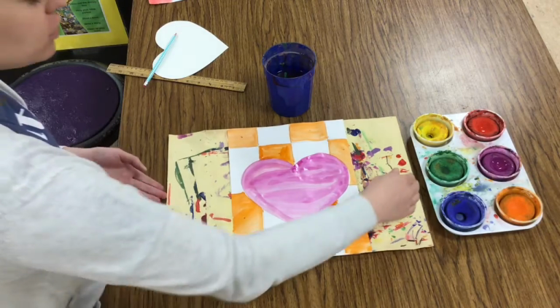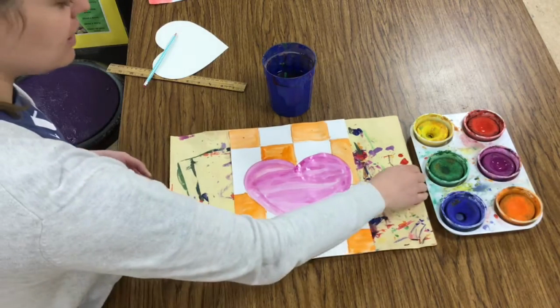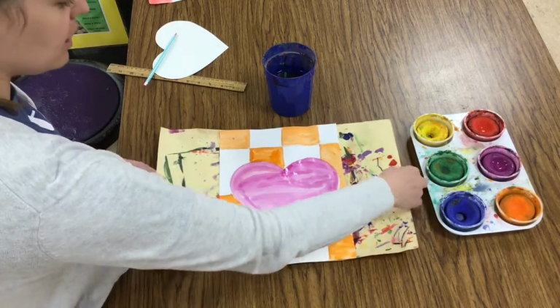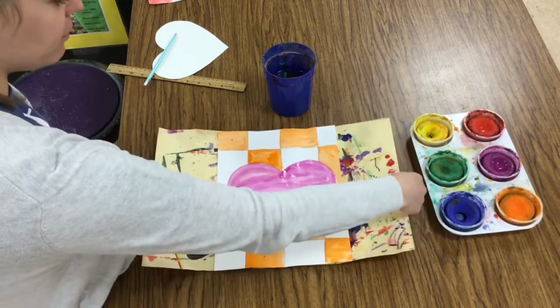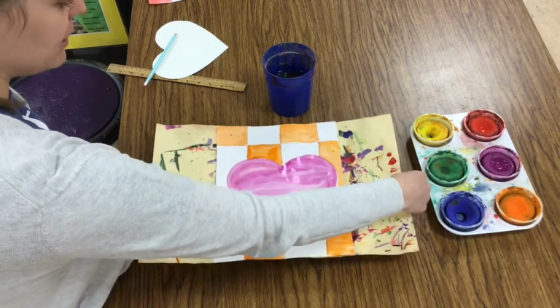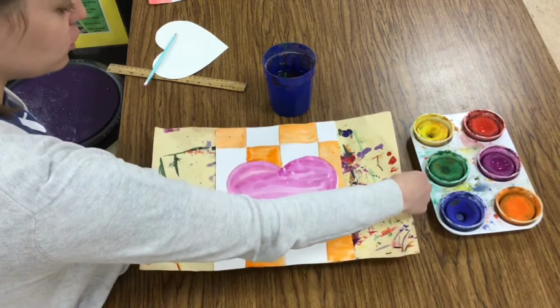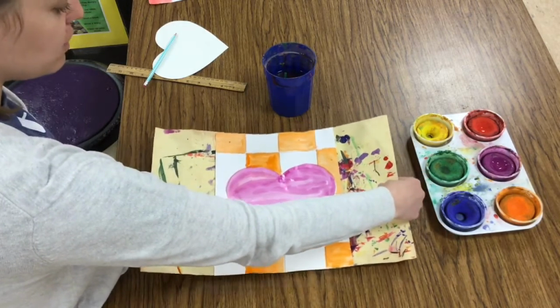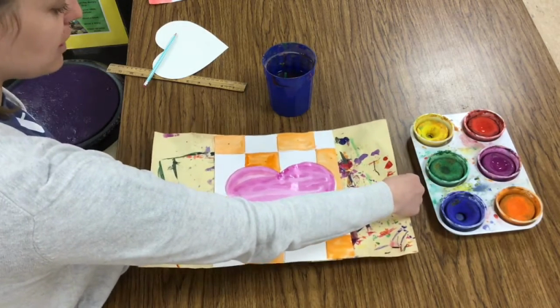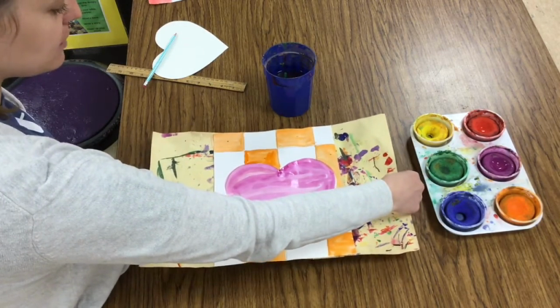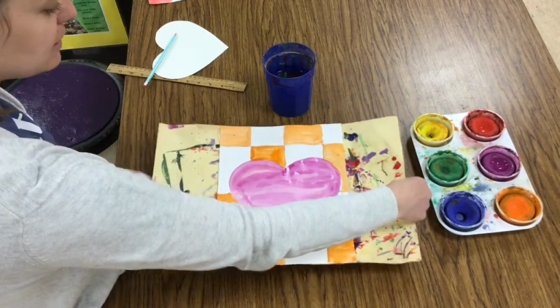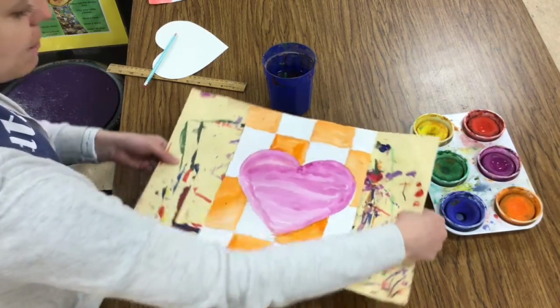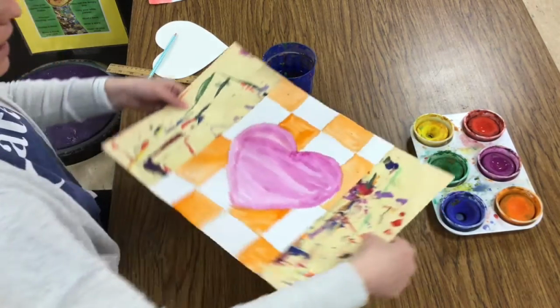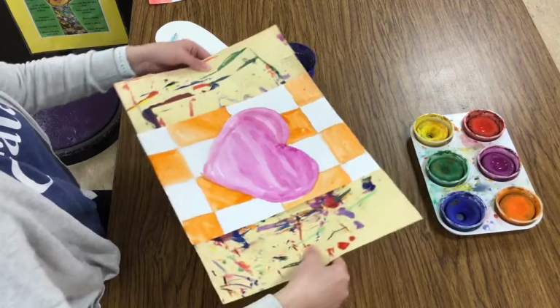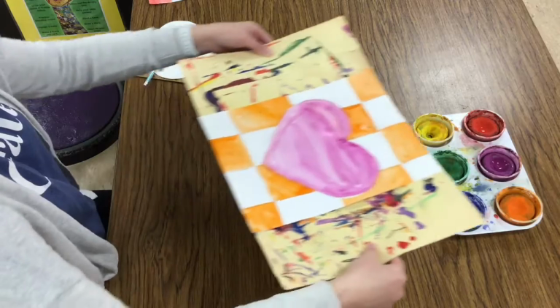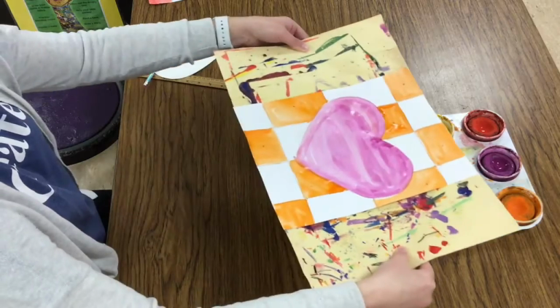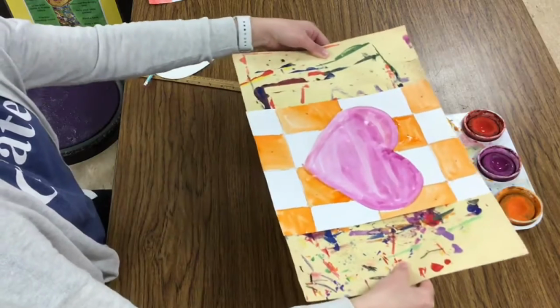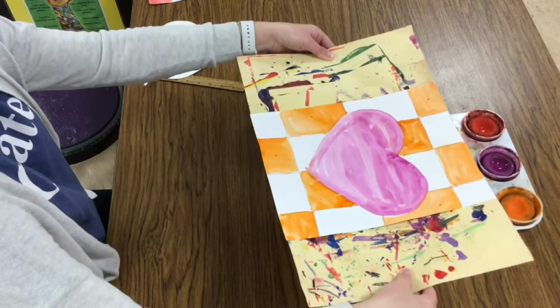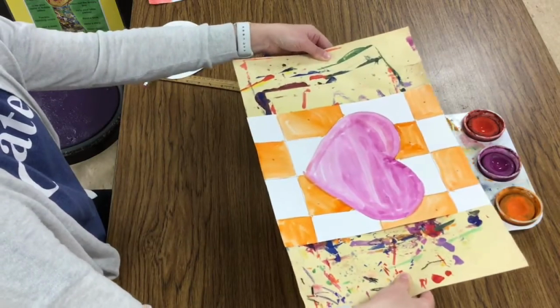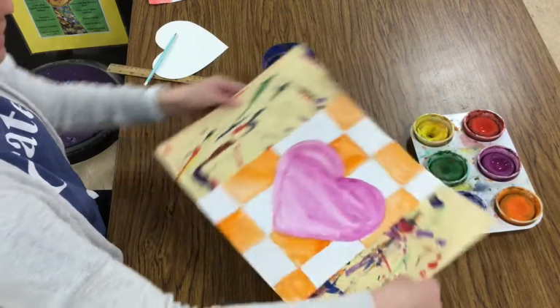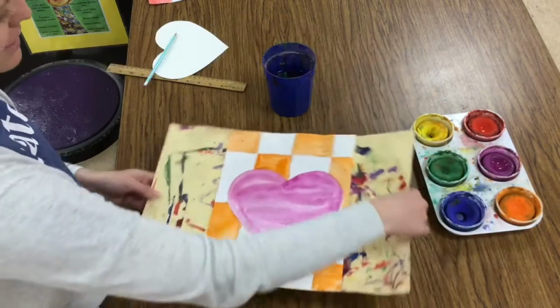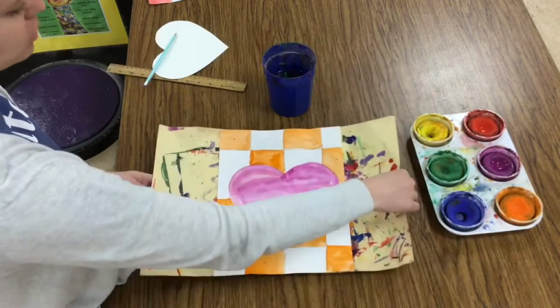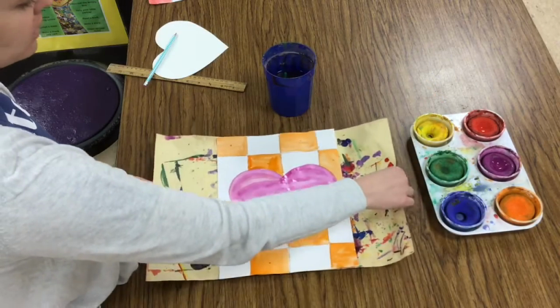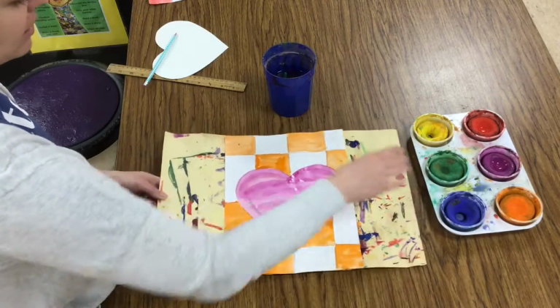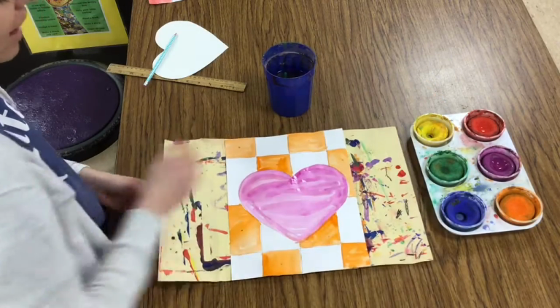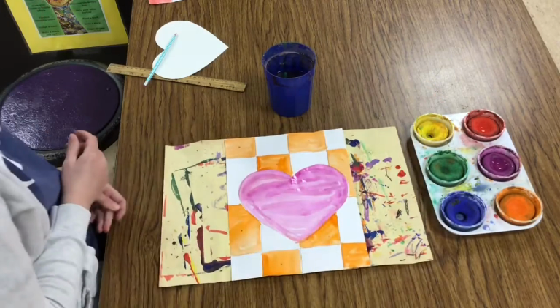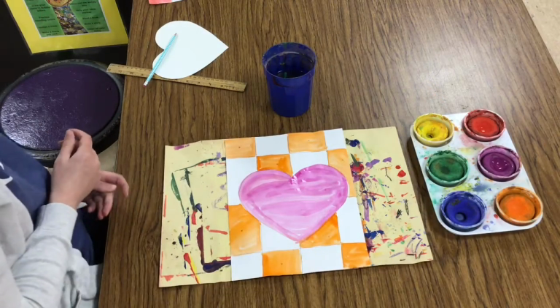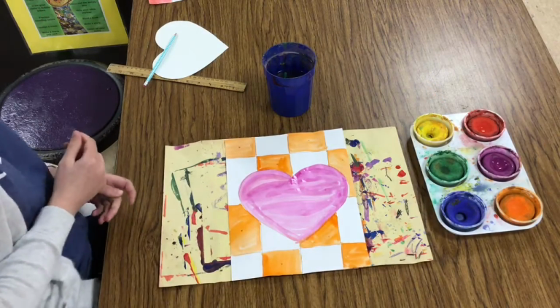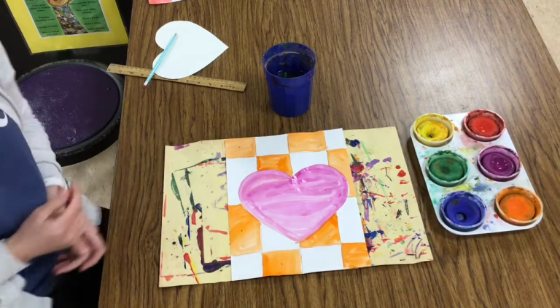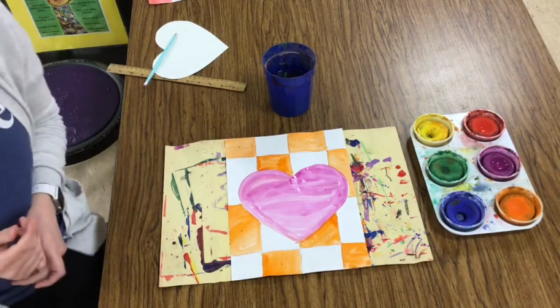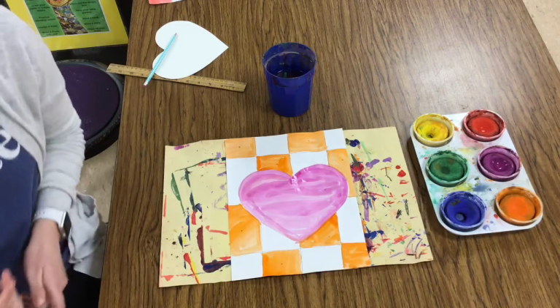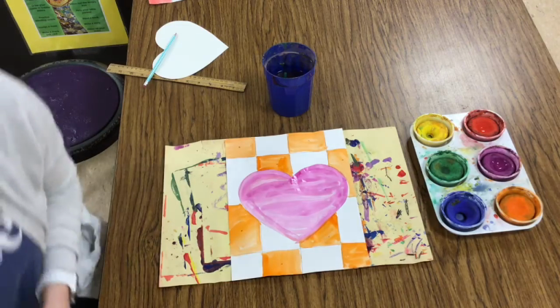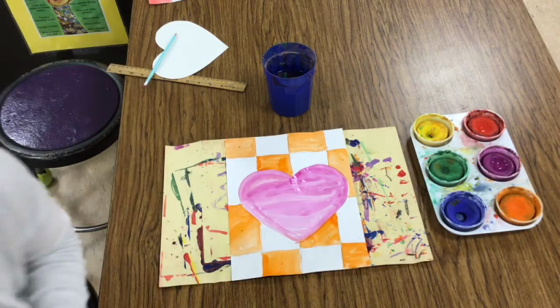My background is painted in and my heart is painted in. My picture is ready to go to the drawing rack. So I need to carry it flat like a lunch tray with my thumbs on top and slide it into the drawing rack side to side. I can't wait to see these beautiful paintings!